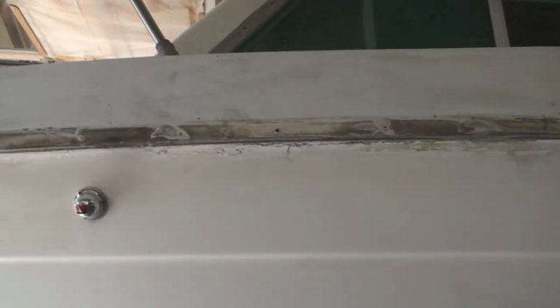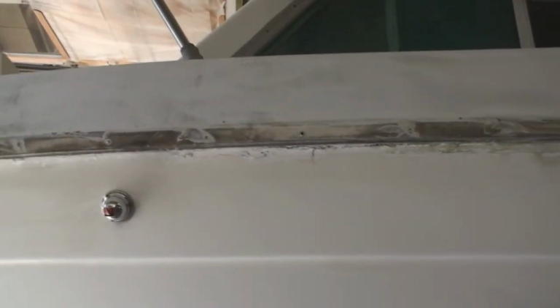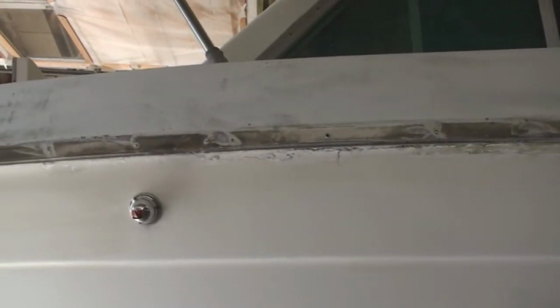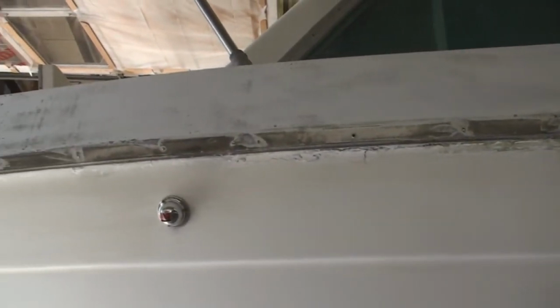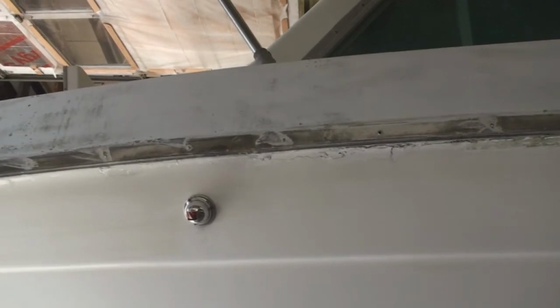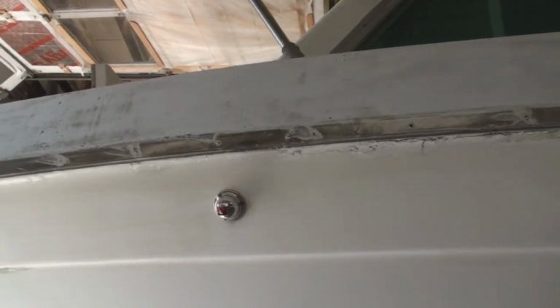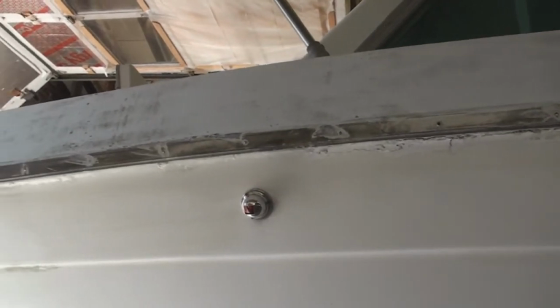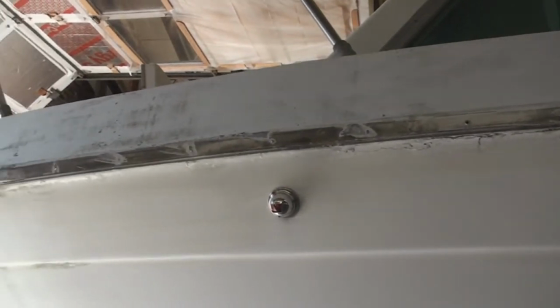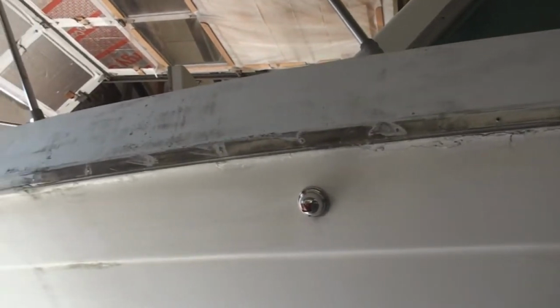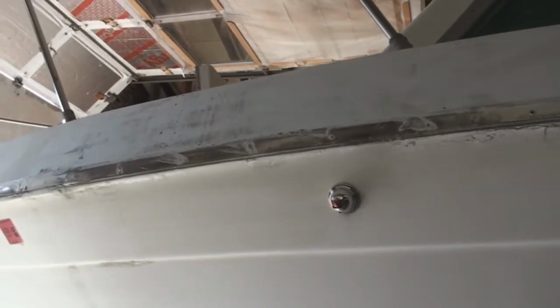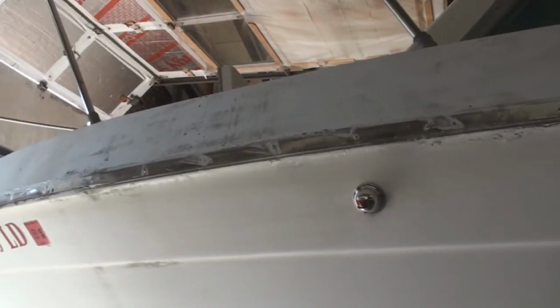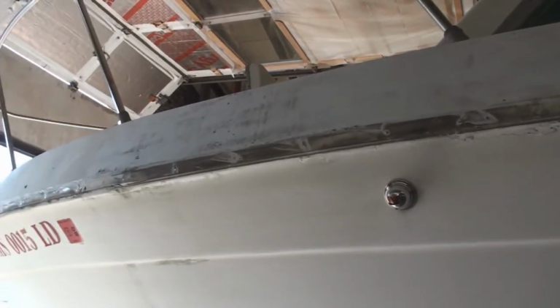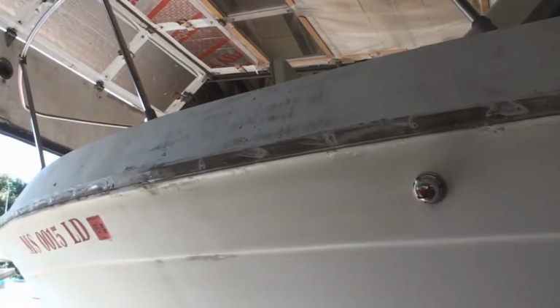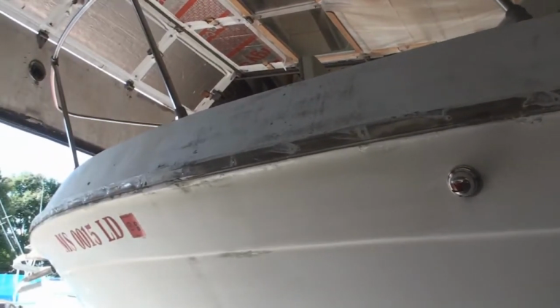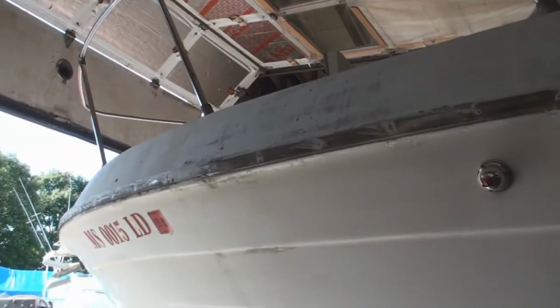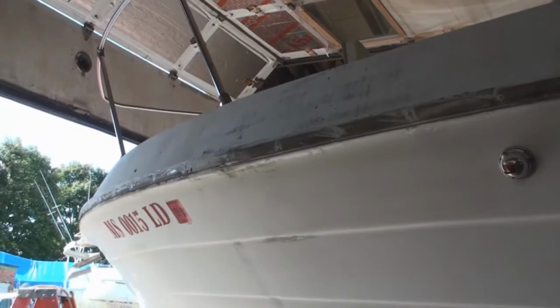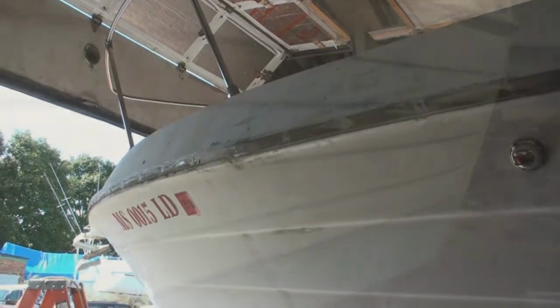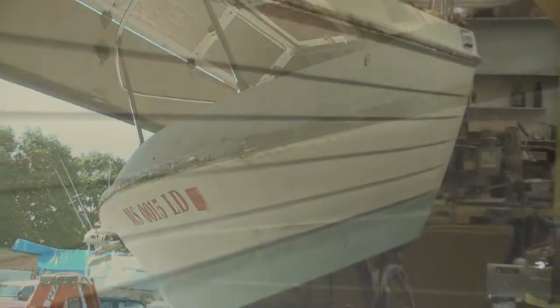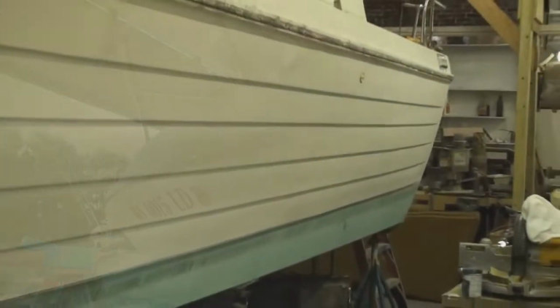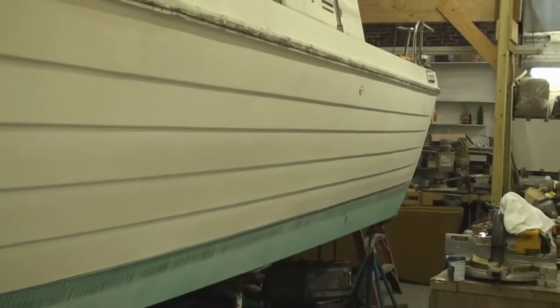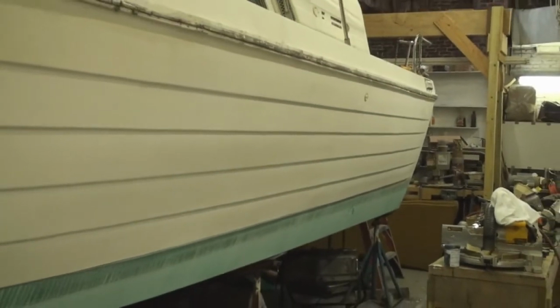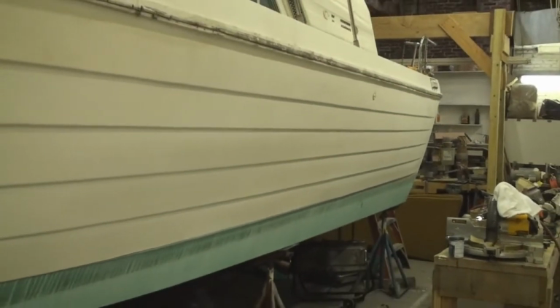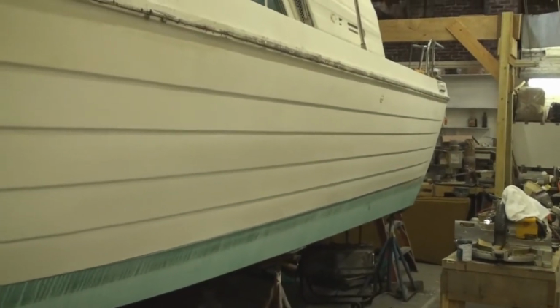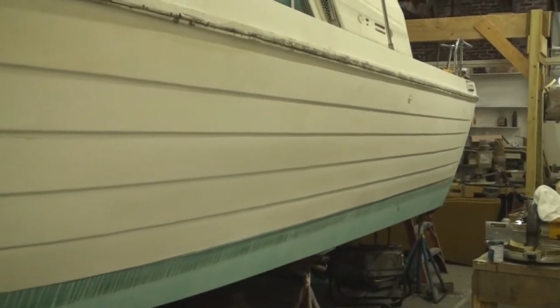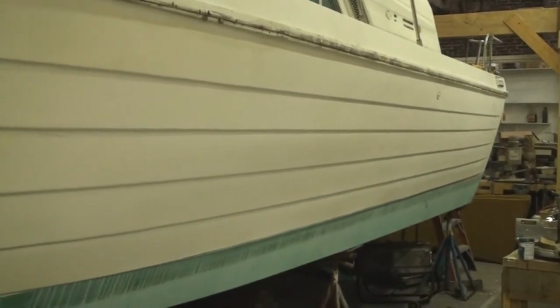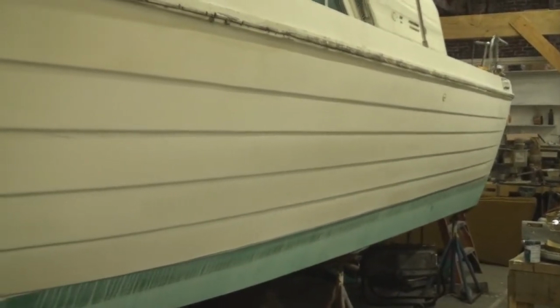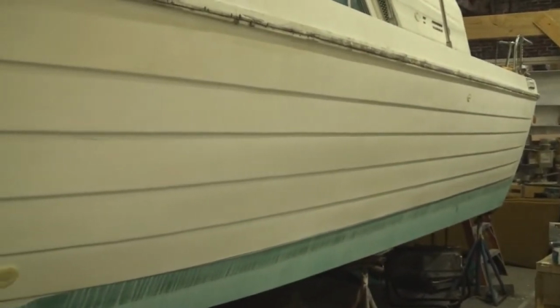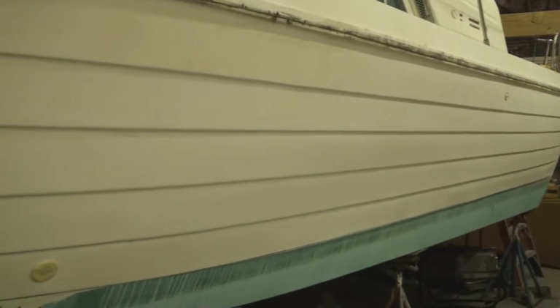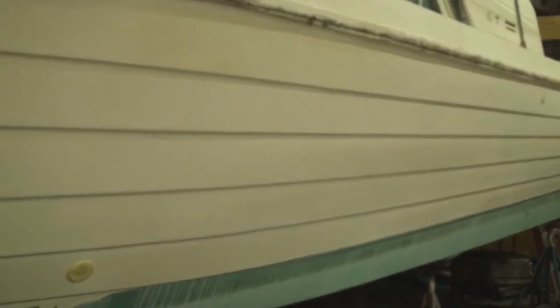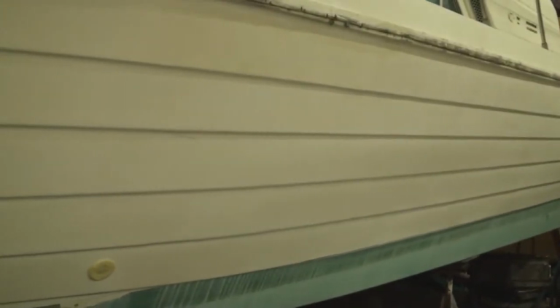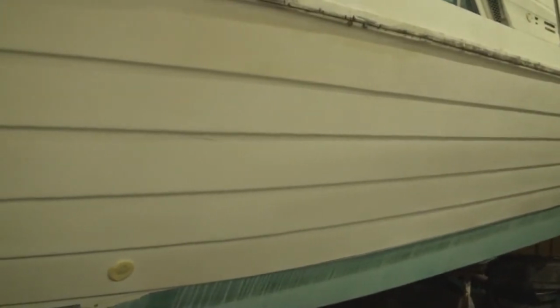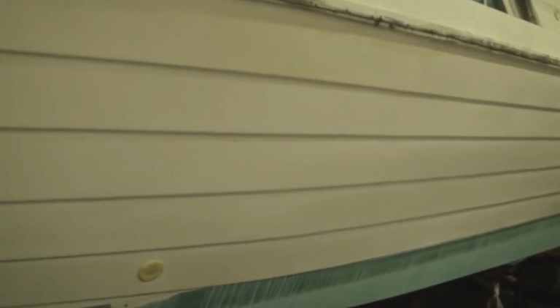The deck to hull joint was also cleaned up and the sticky numbers were all removed. The hull is clean, taped off, and ready to be sanded.